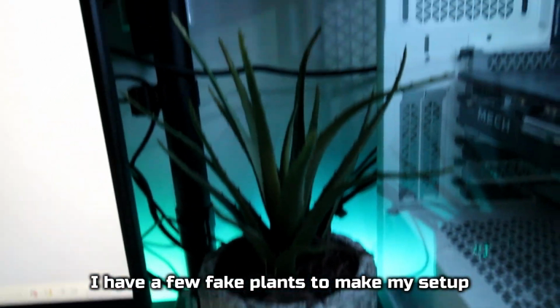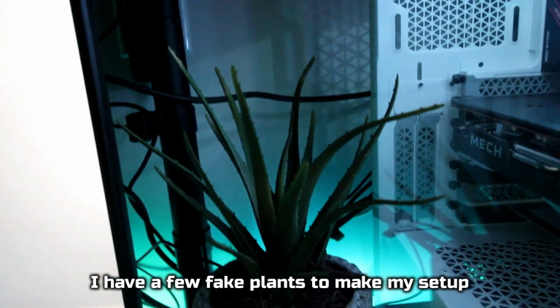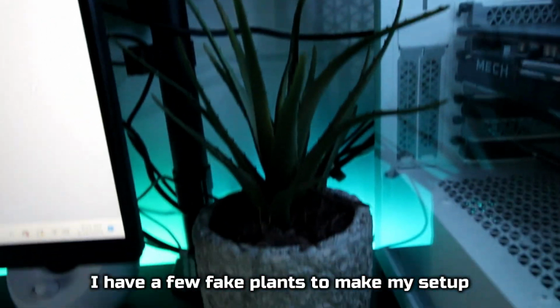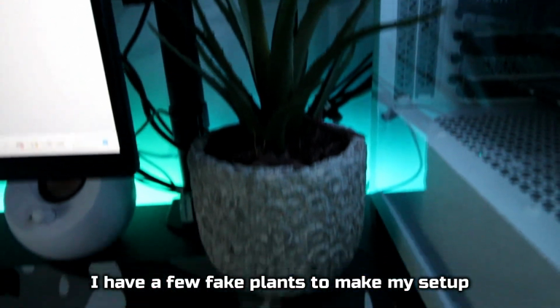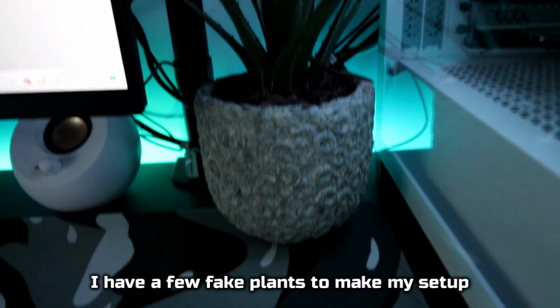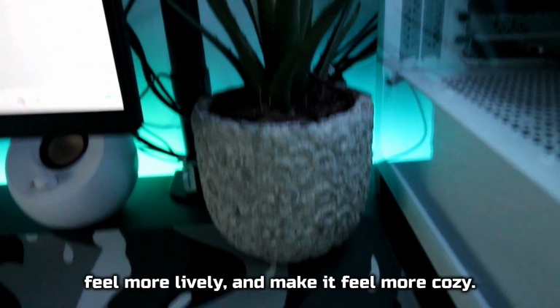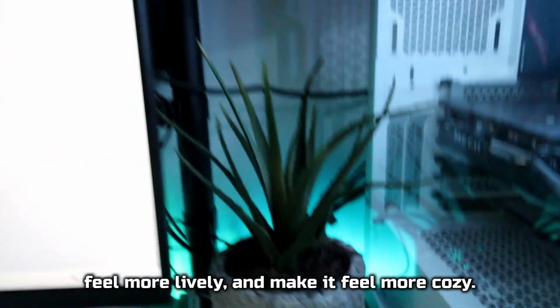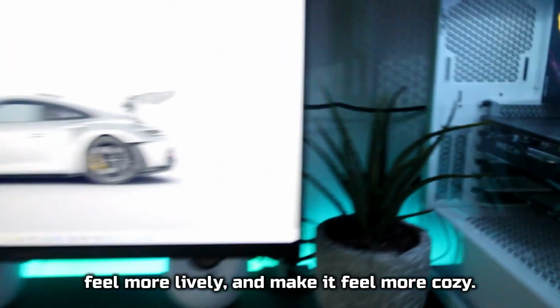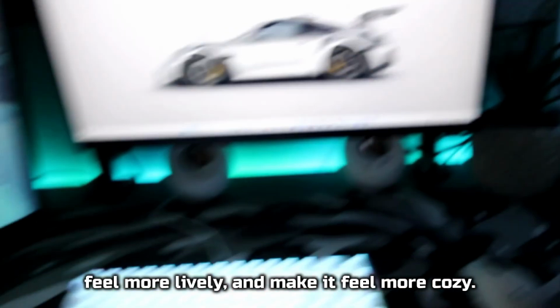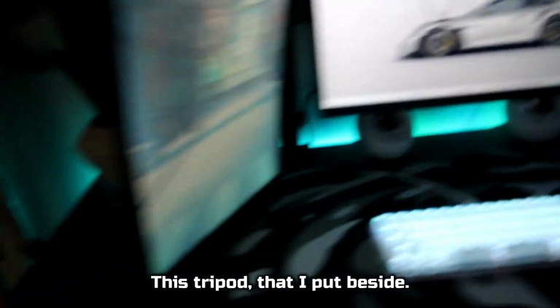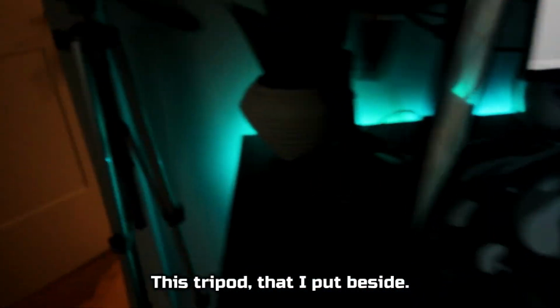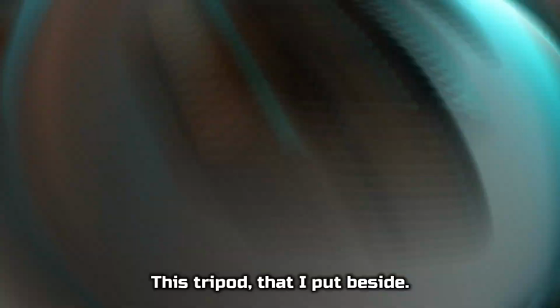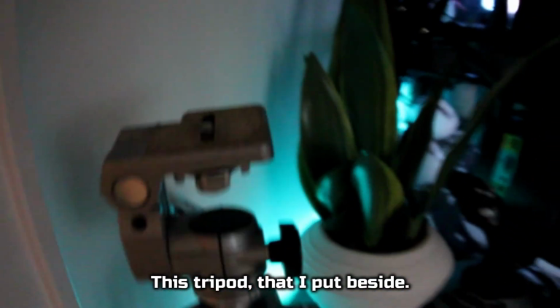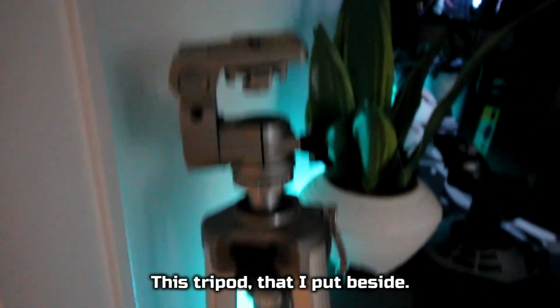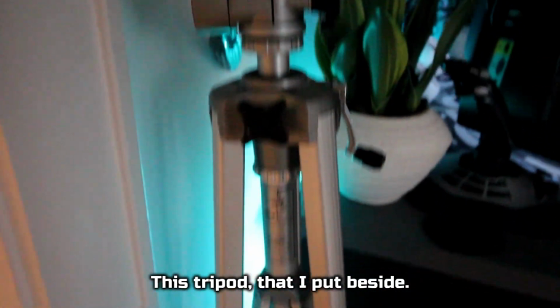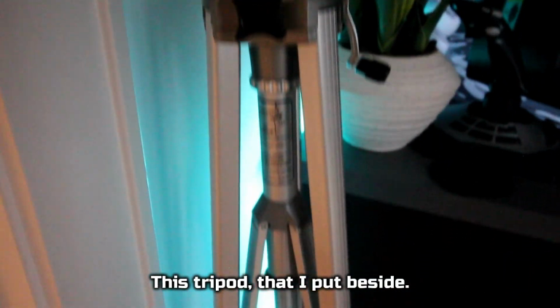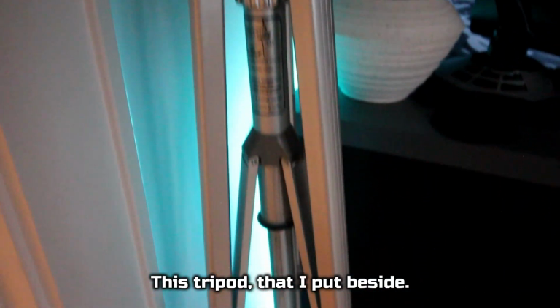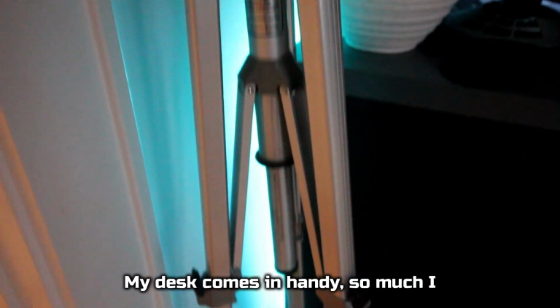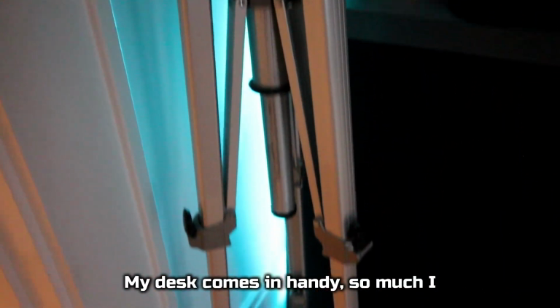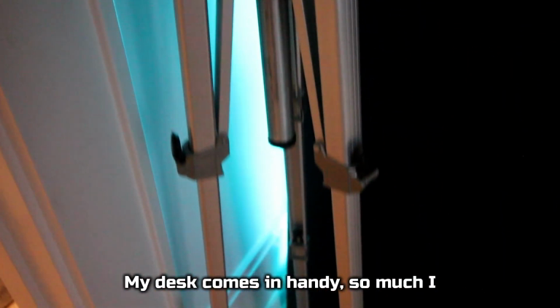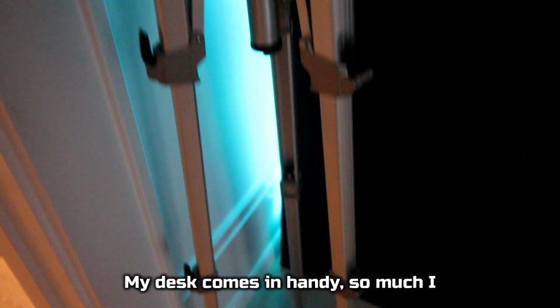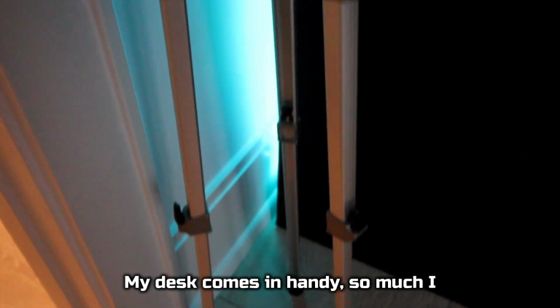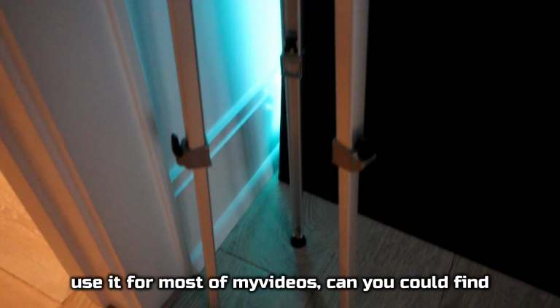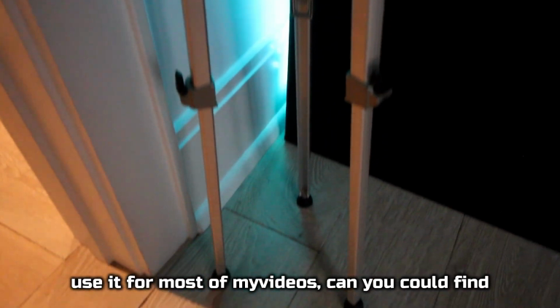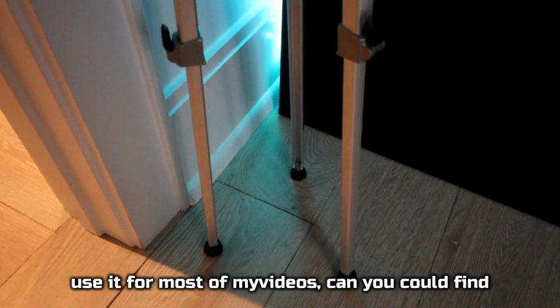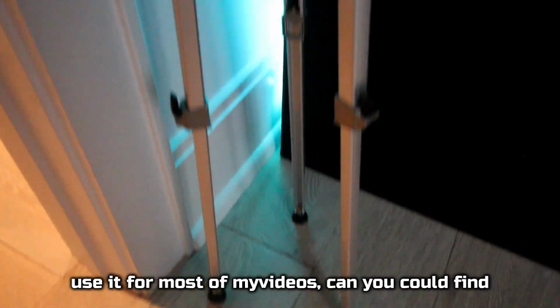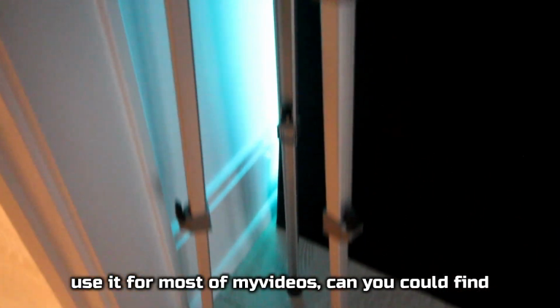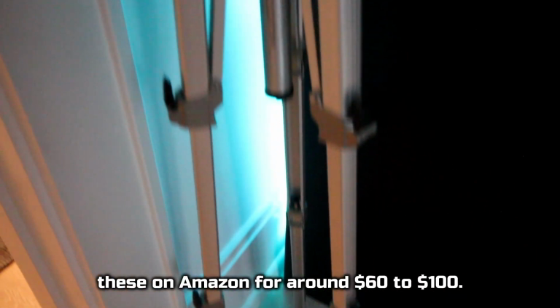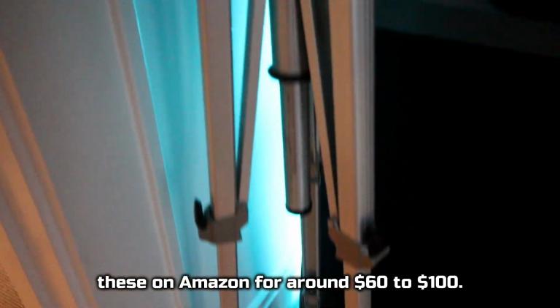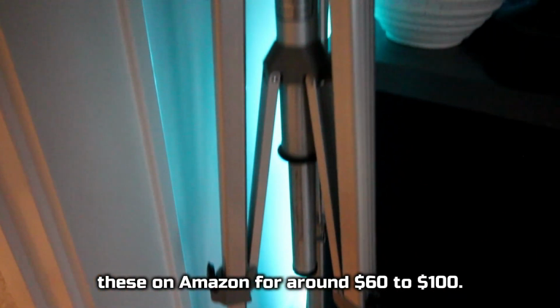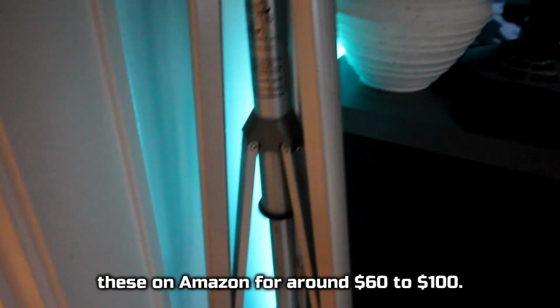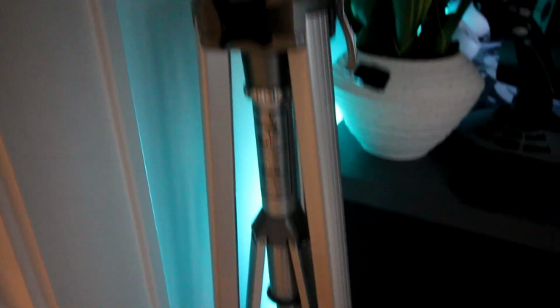I have a few fake plants to make the setup feel more lively and cozy. This tripod that I put beside my desk comes in handy so much. I use it for most of my videos, and you can find these on Amazon for around $60 to $100.